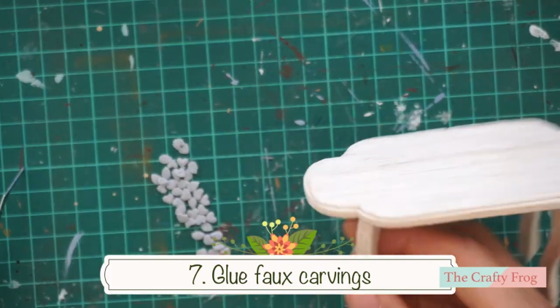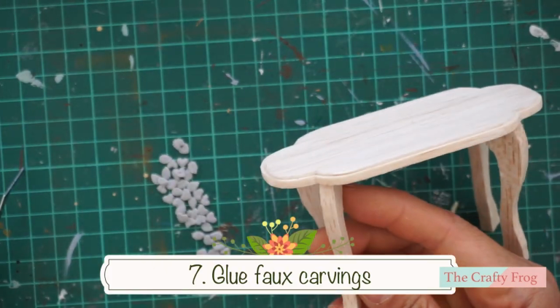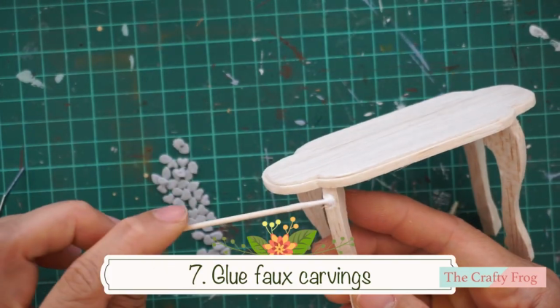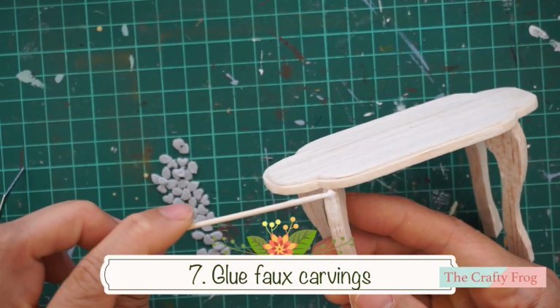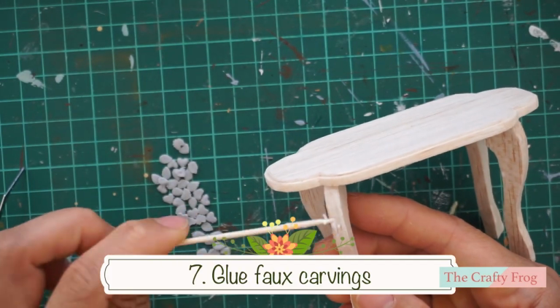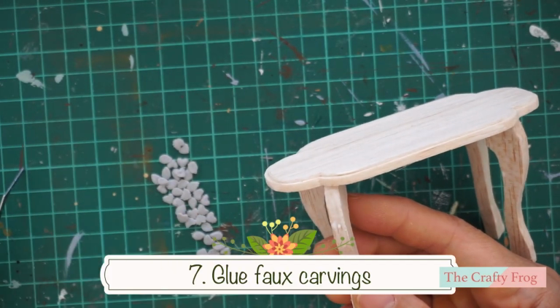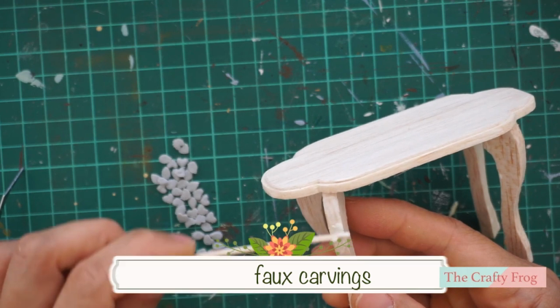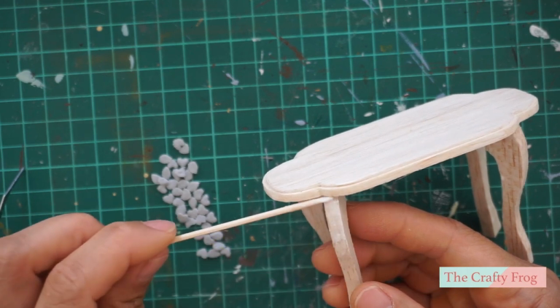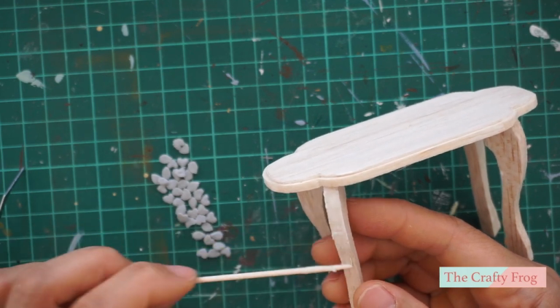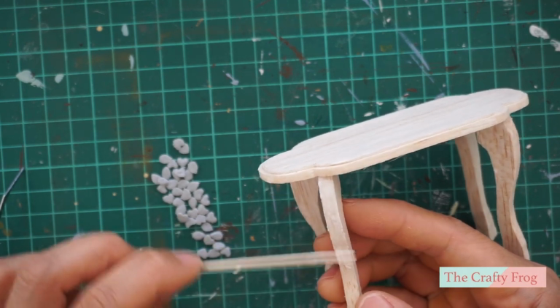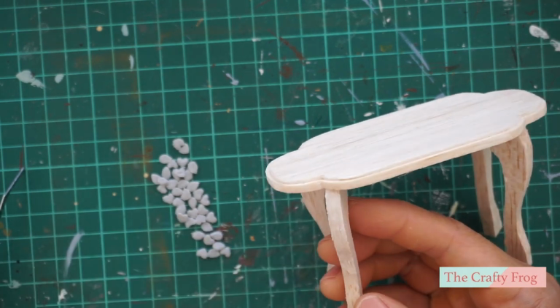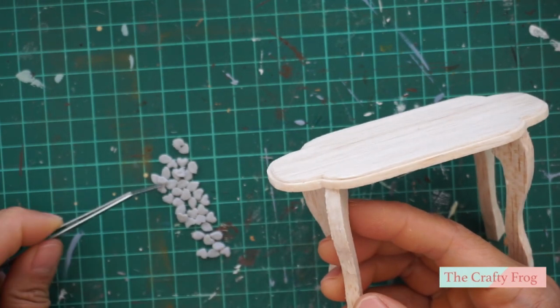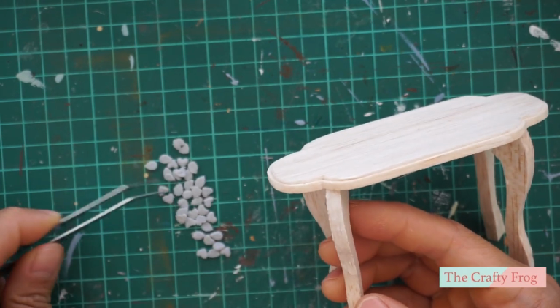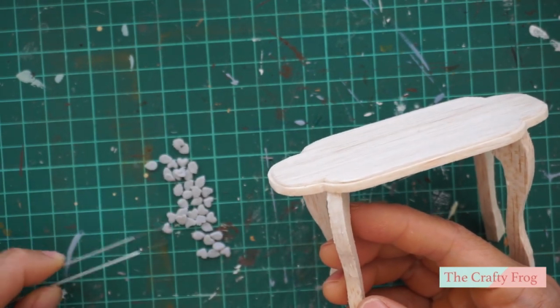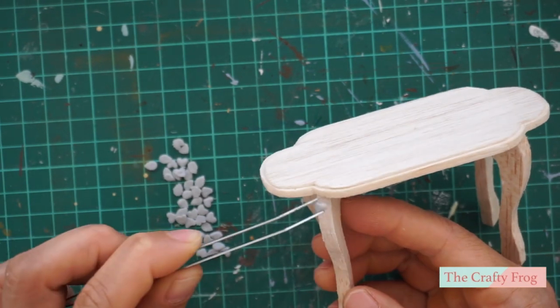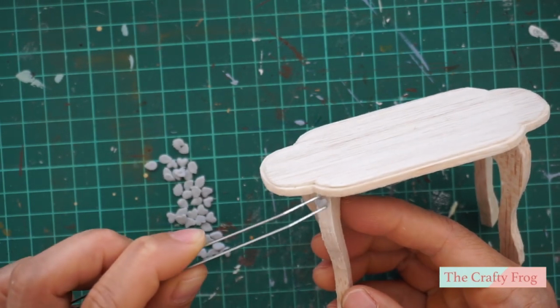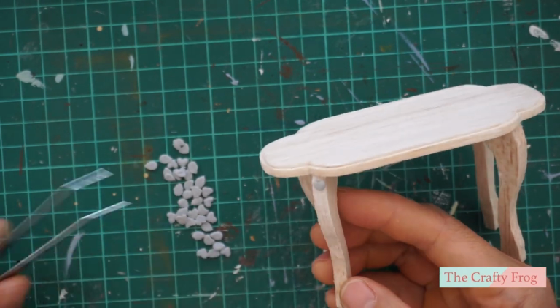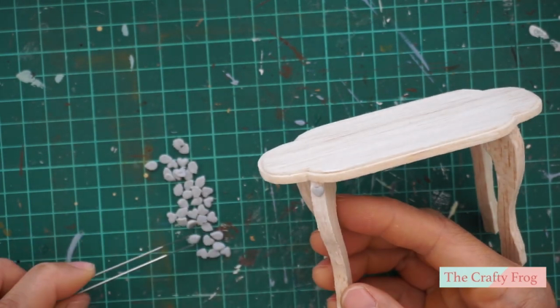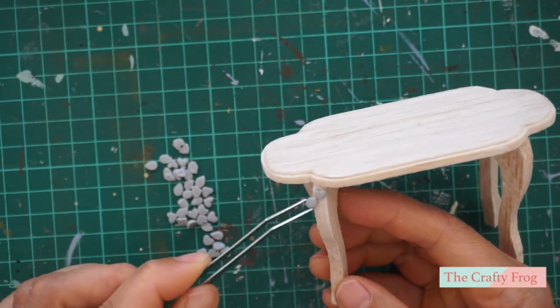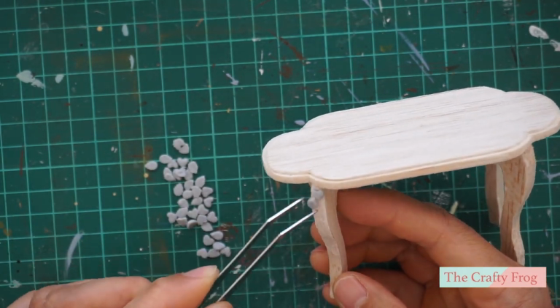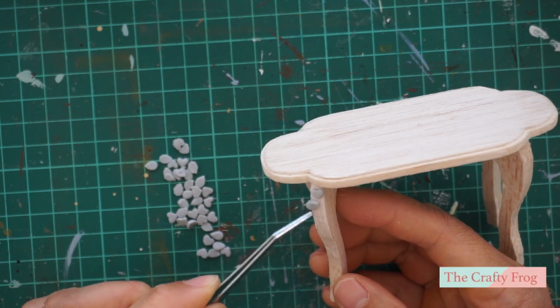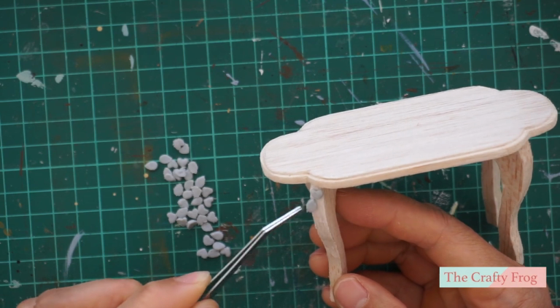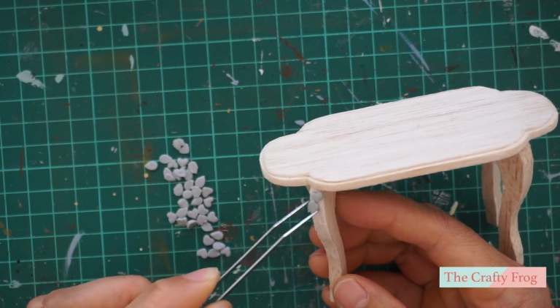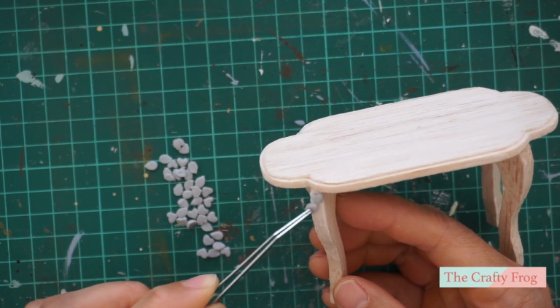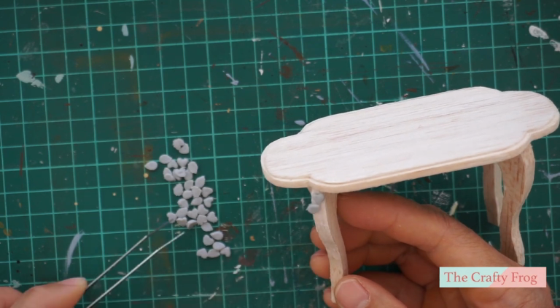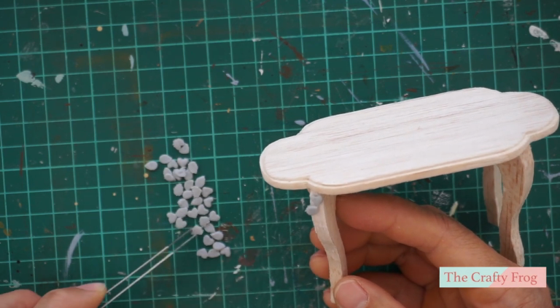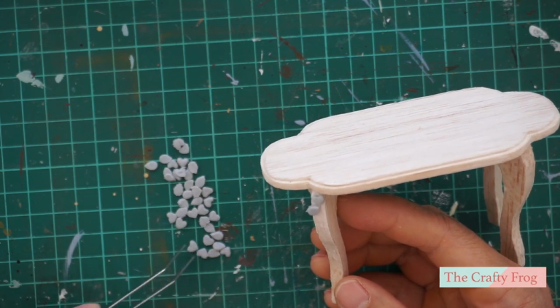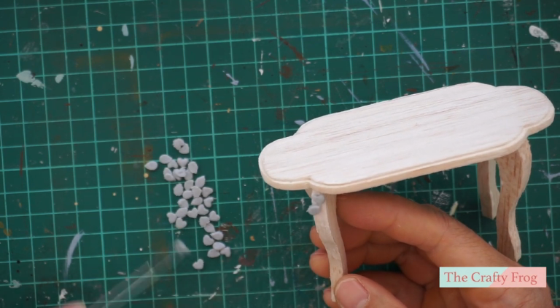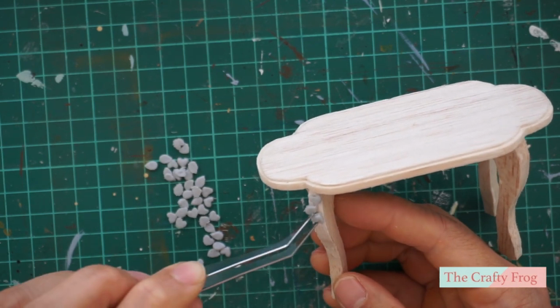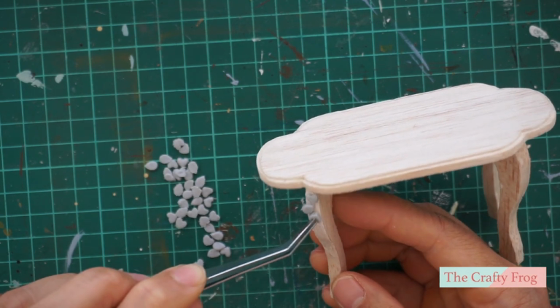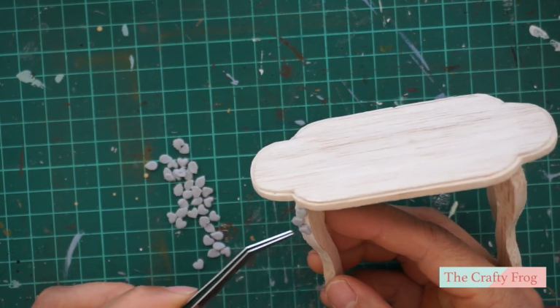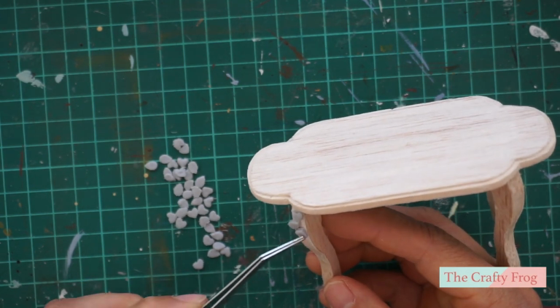Going back to the polymer clay, I glued the pieces on the upper side of all four legs. There's no wrong or right way of doing it — glue however you think and feel is right.